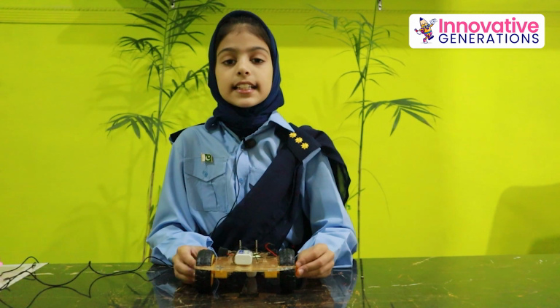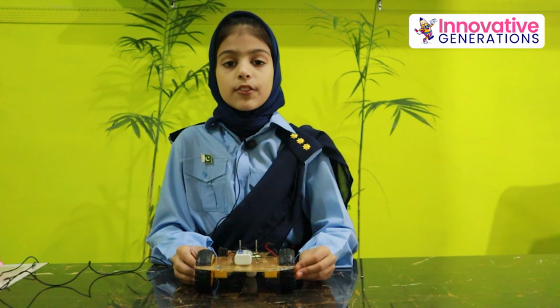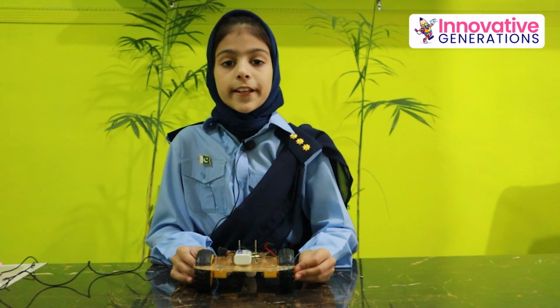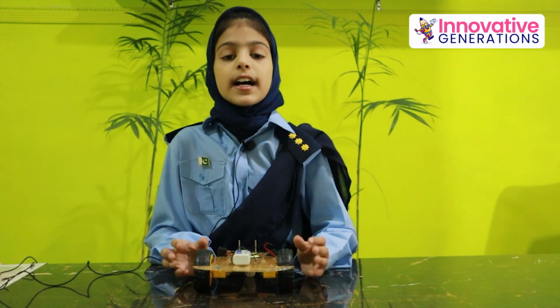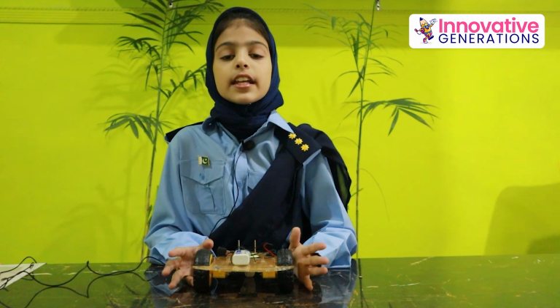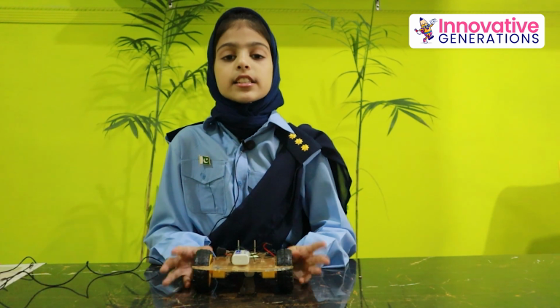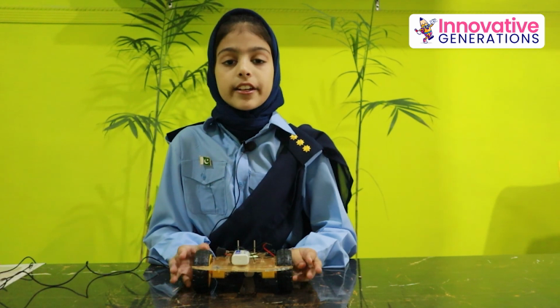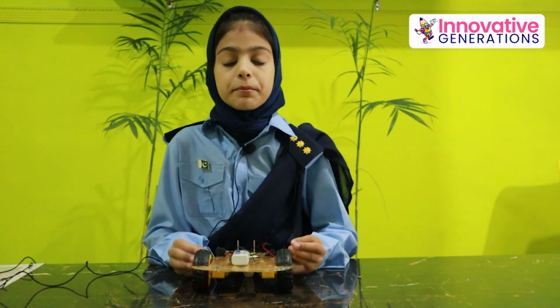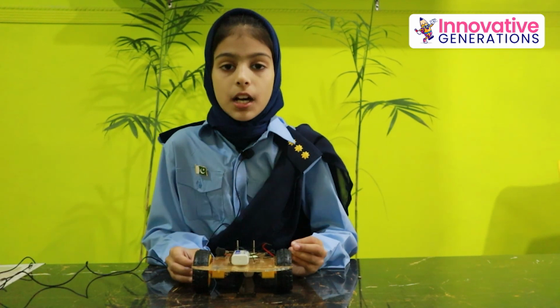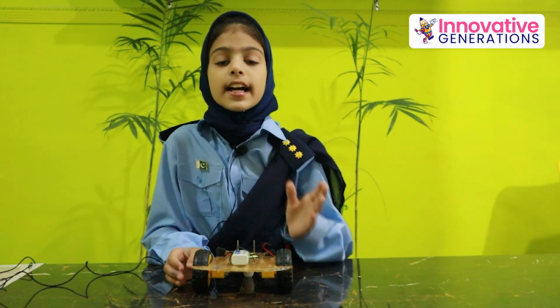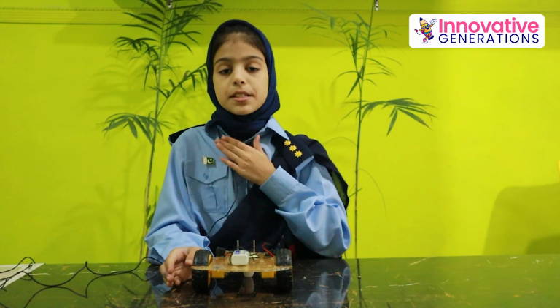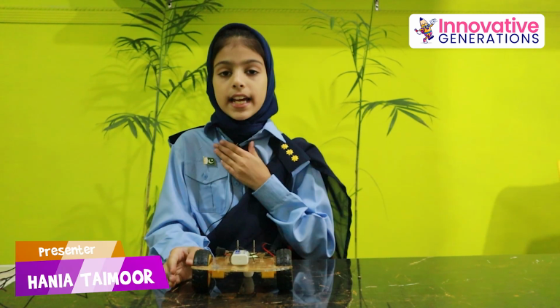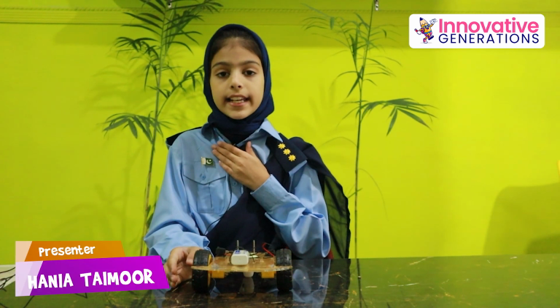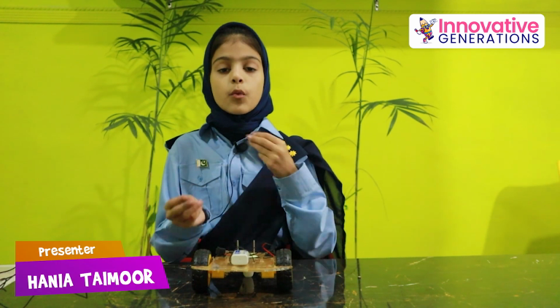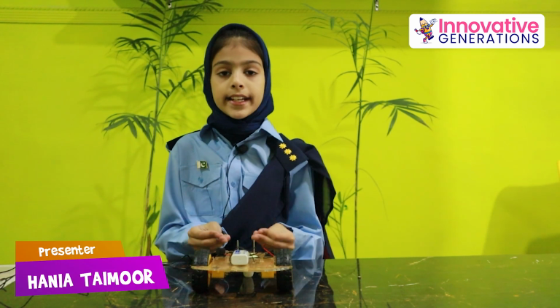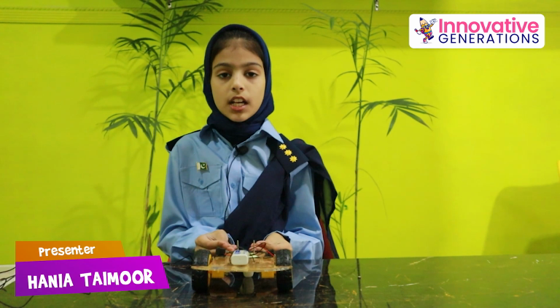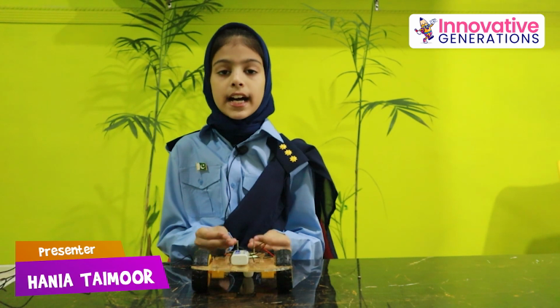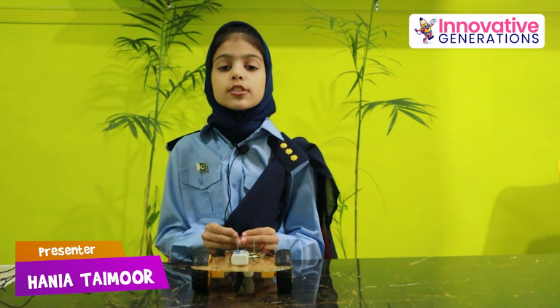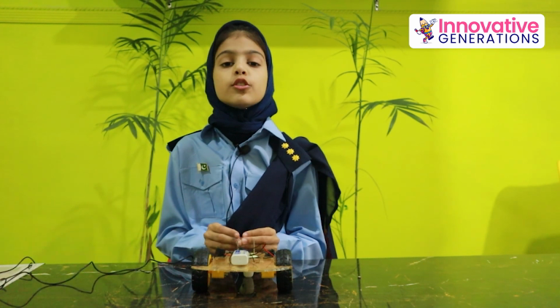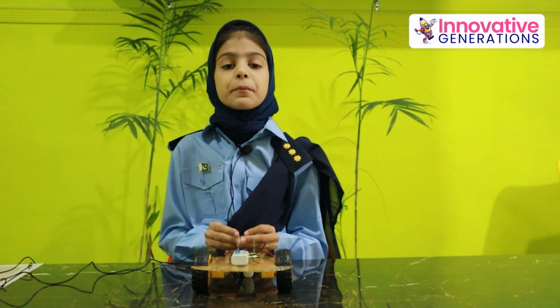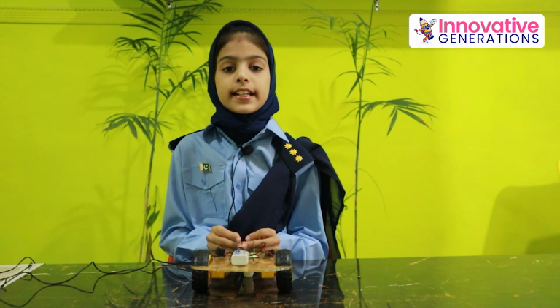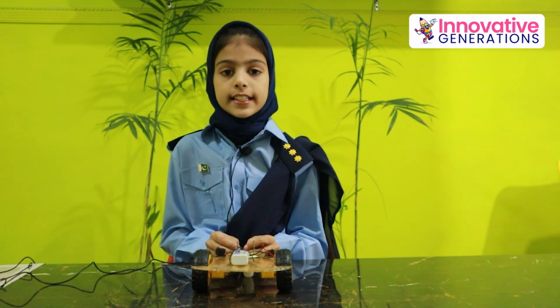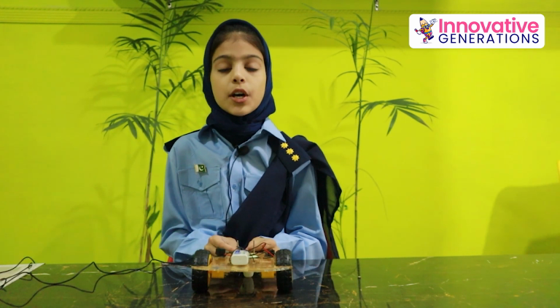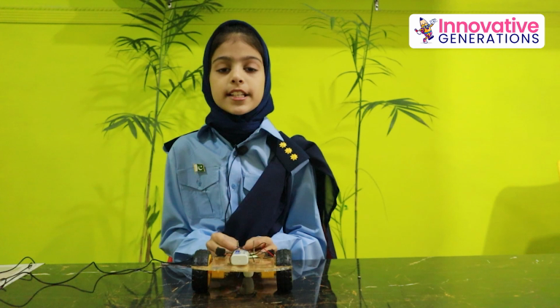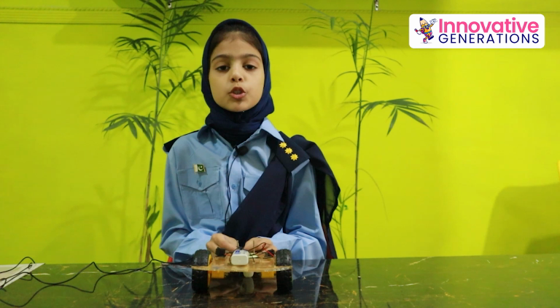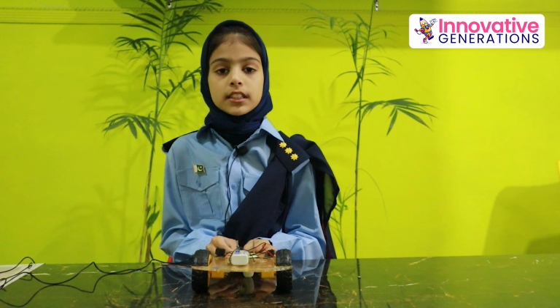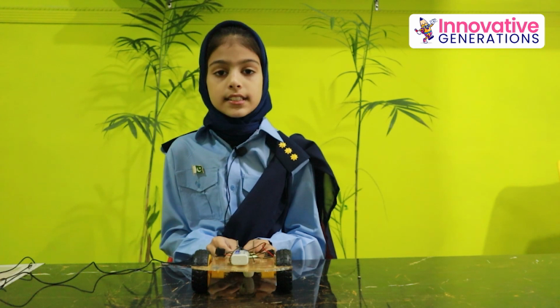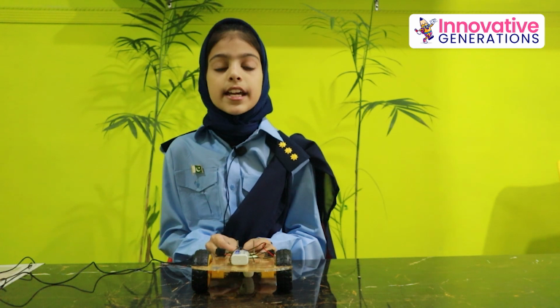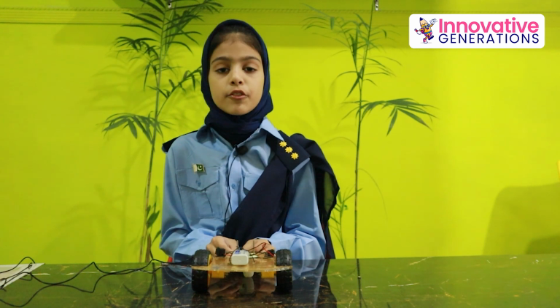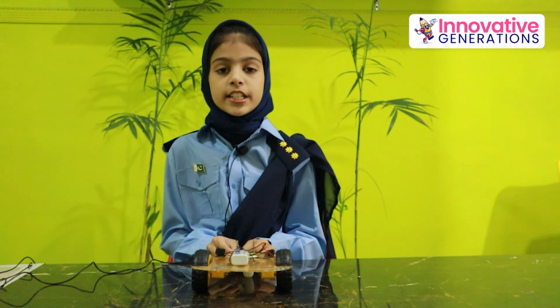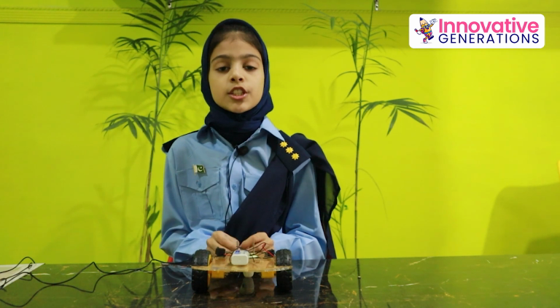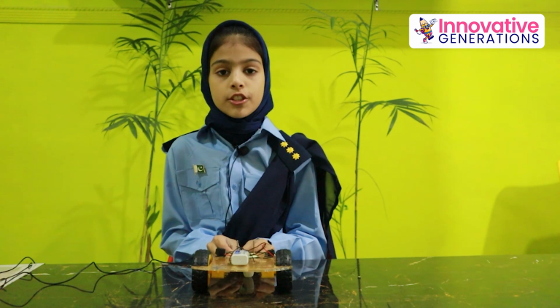Asalaamu alaikum. Ahlan wa sallan wa barhaba. Ismi Hania wa ana toaliba. Asuna fi Malkira town wa ismumu Madrasa in the mid-time generation.